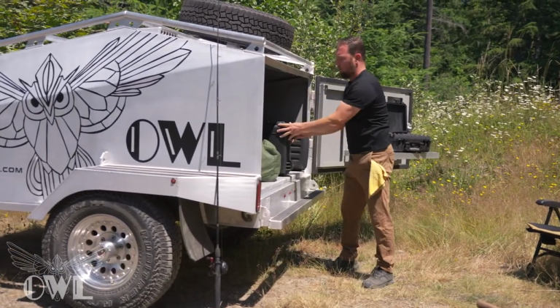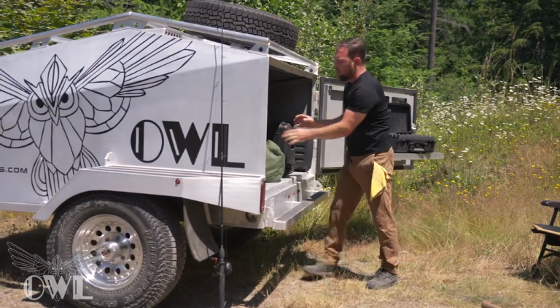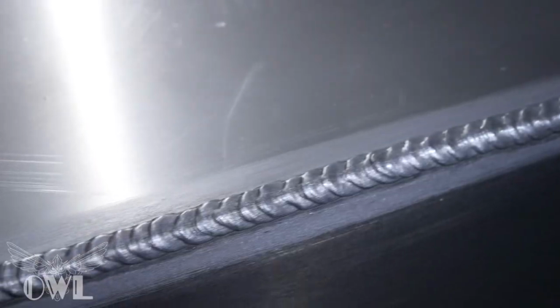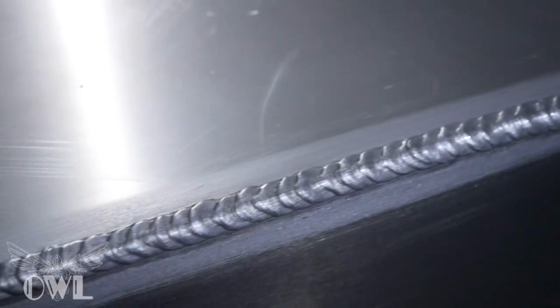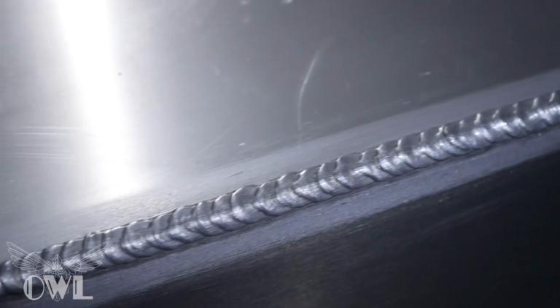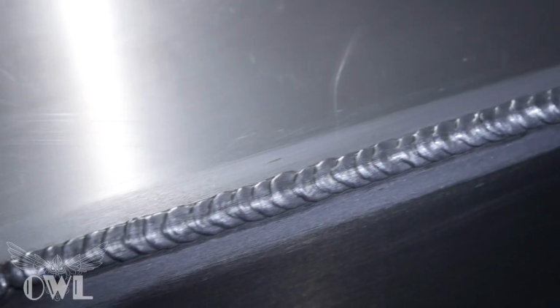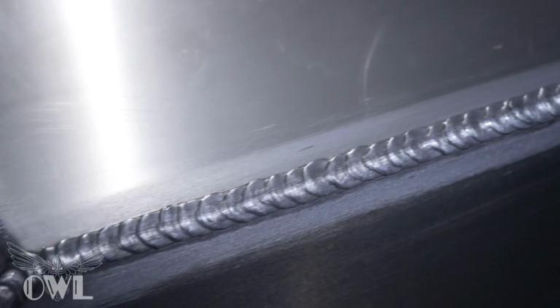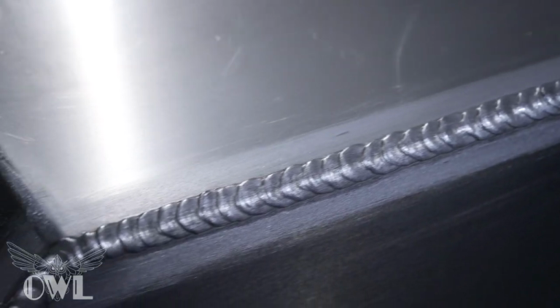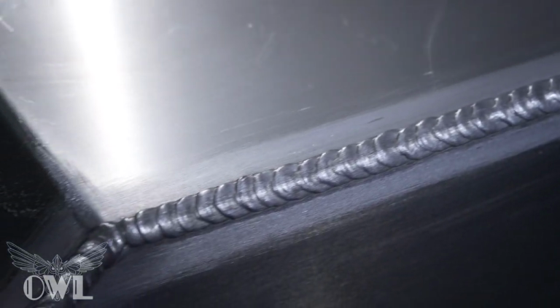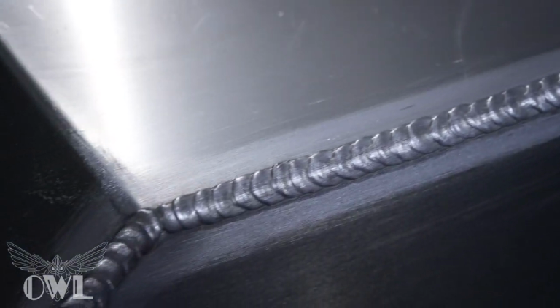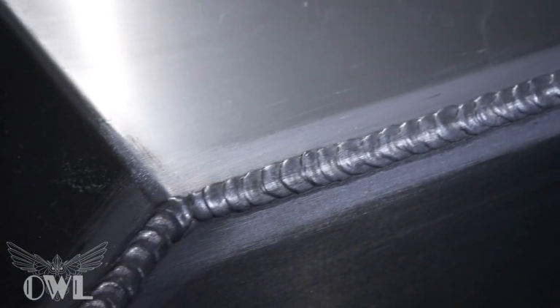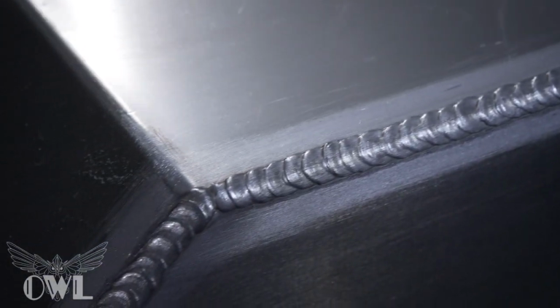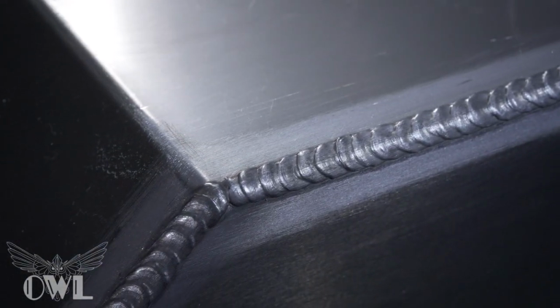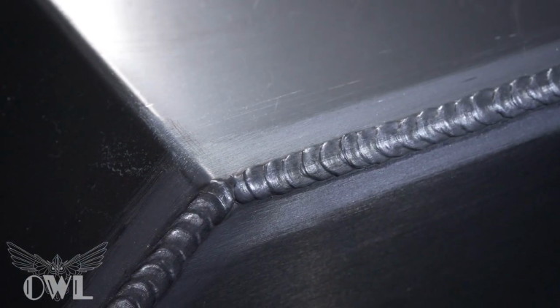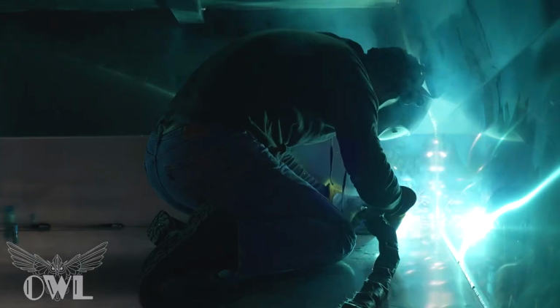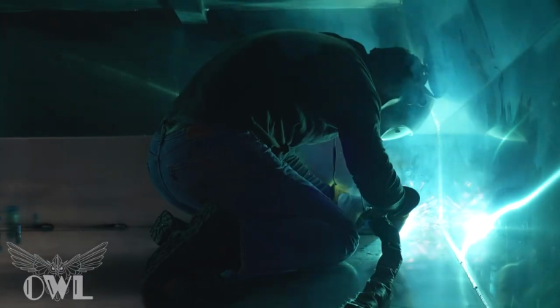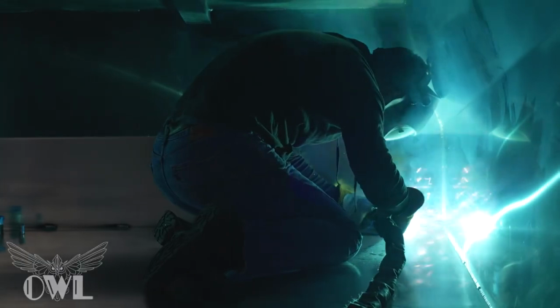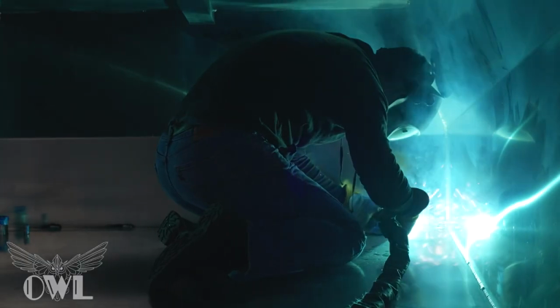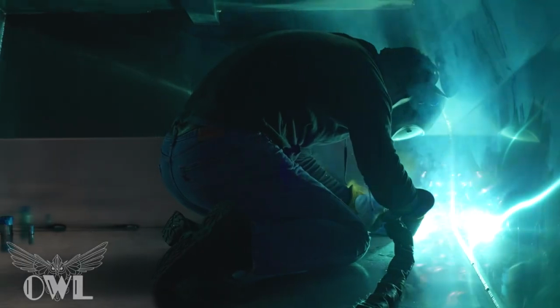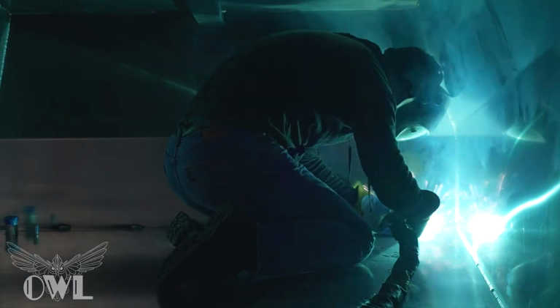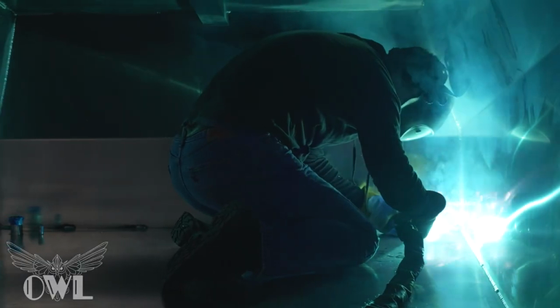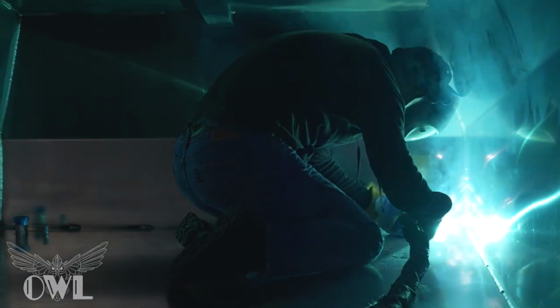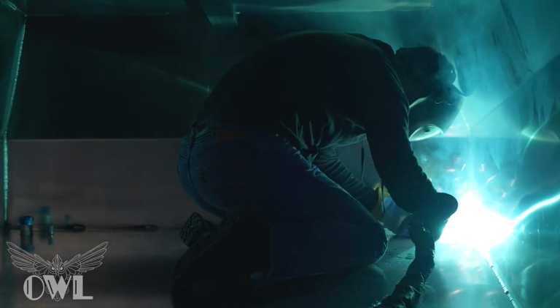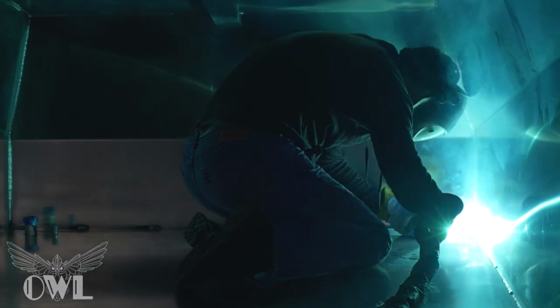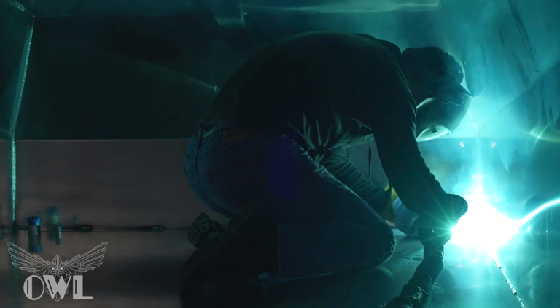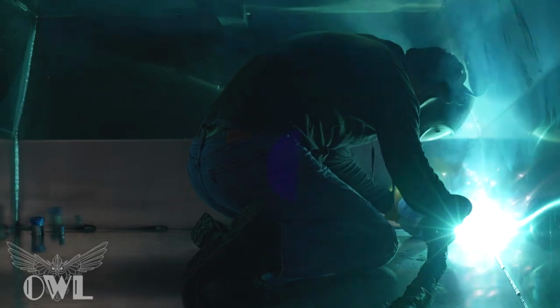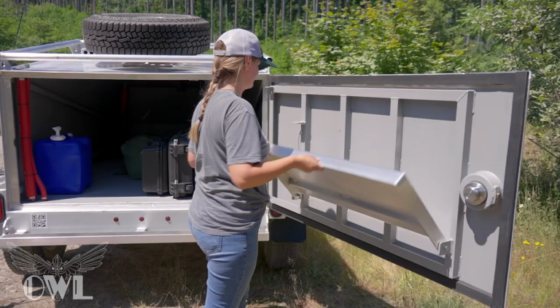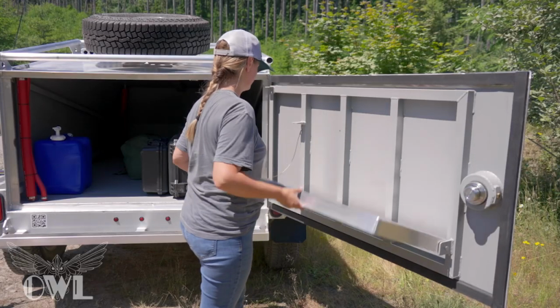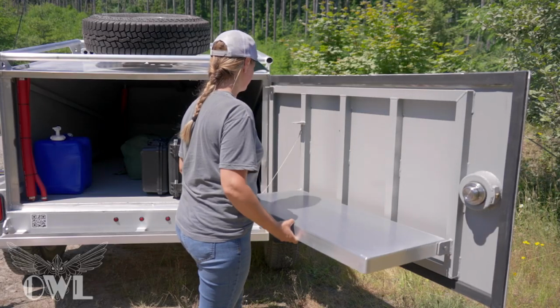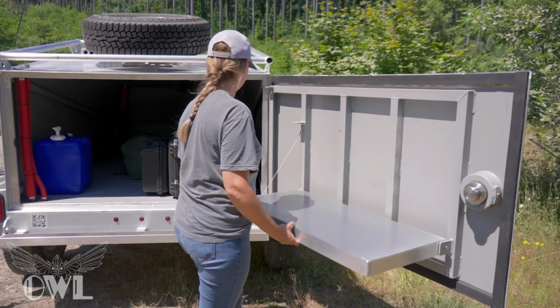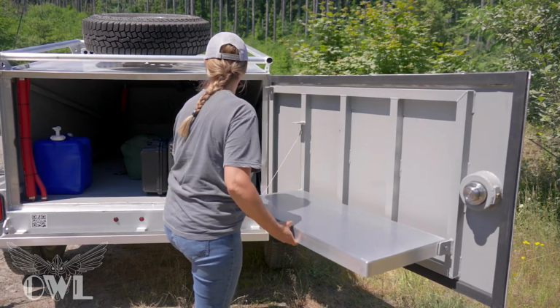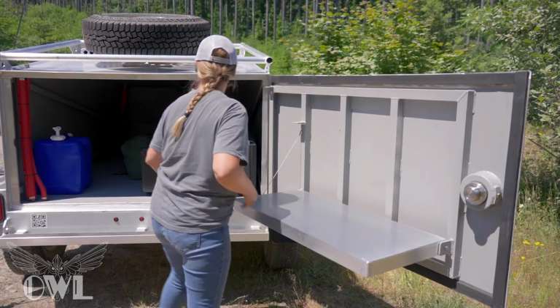The fully welded design means the interior of the trailer is completely watertight and even floatable, keeping you and all your gear dry and protected.